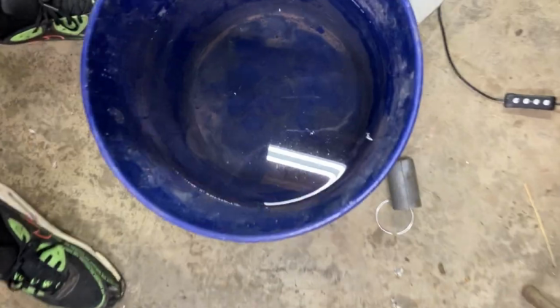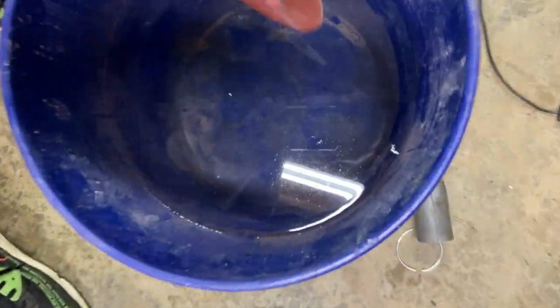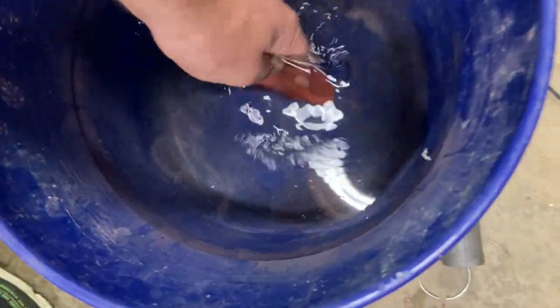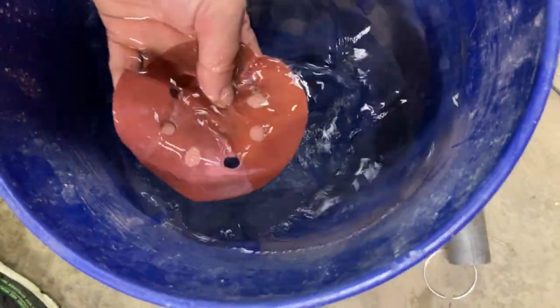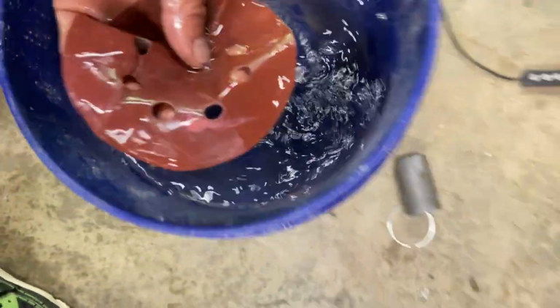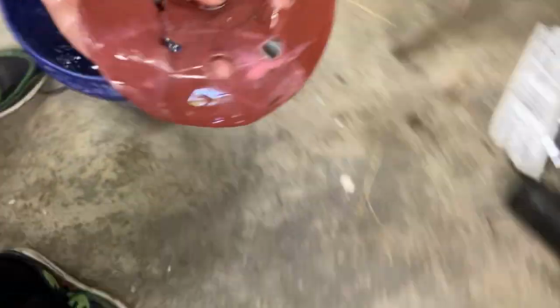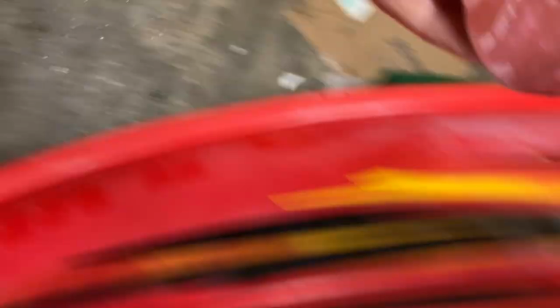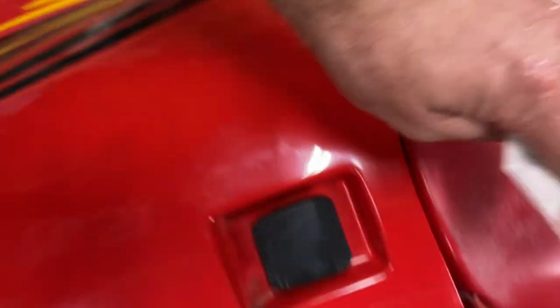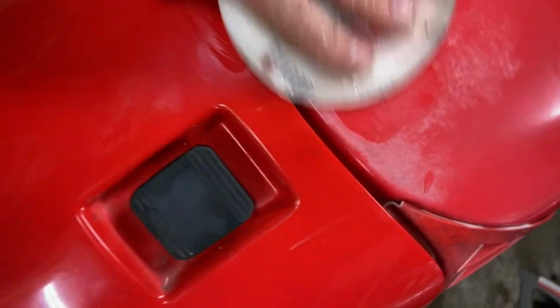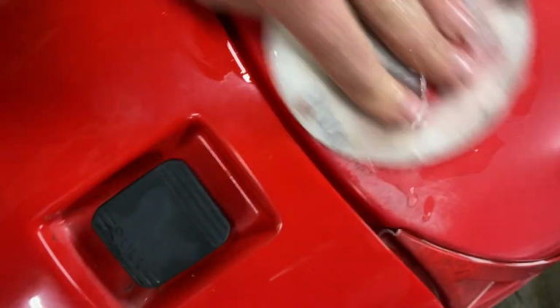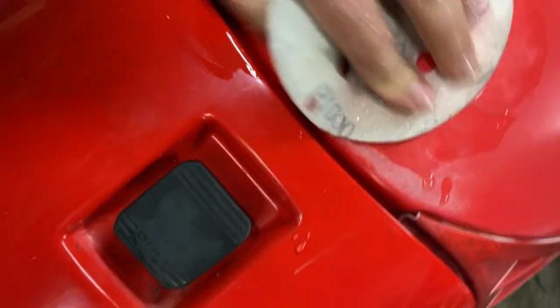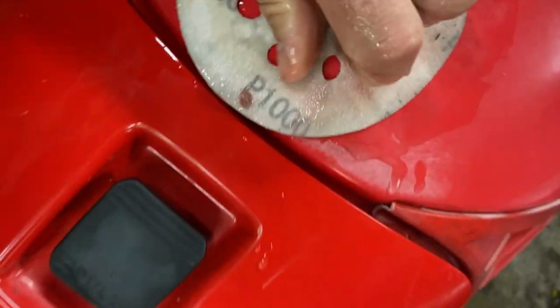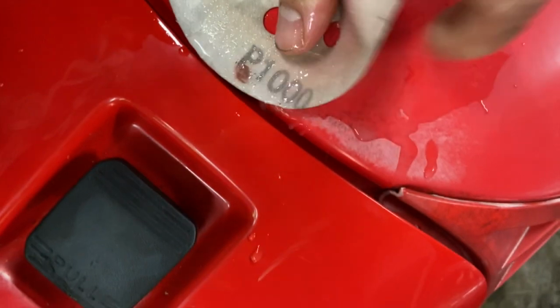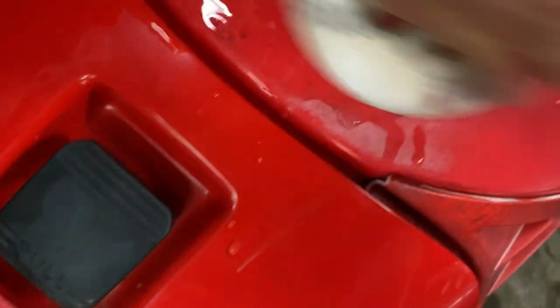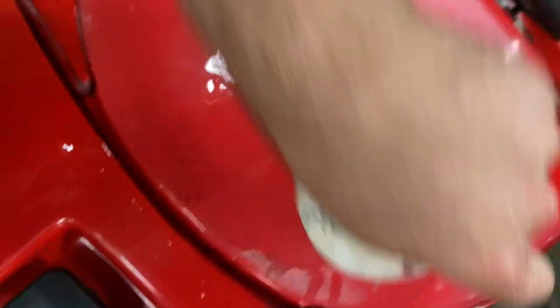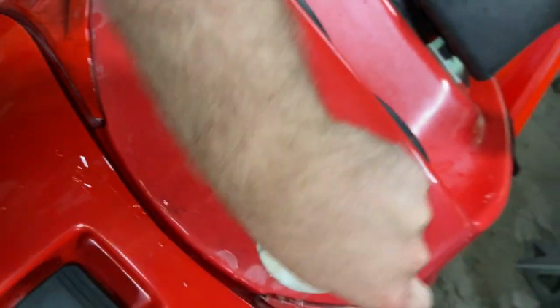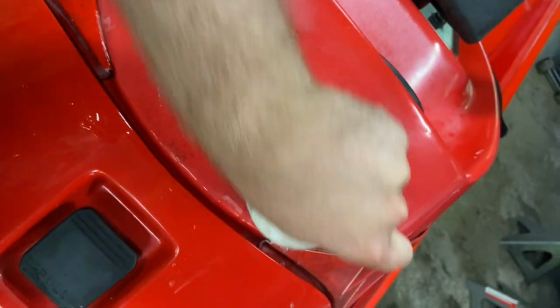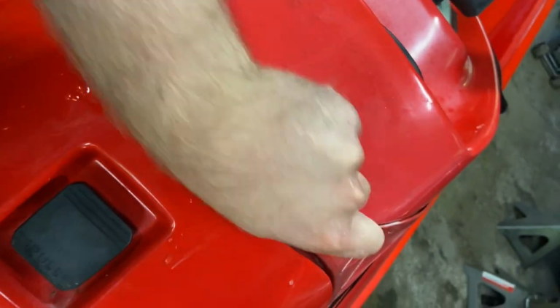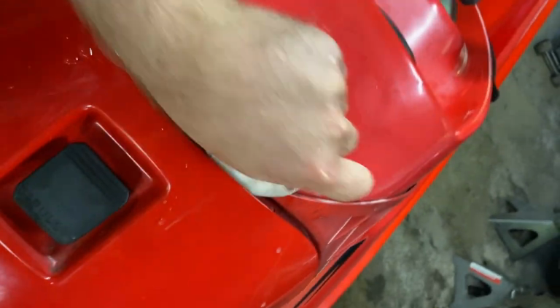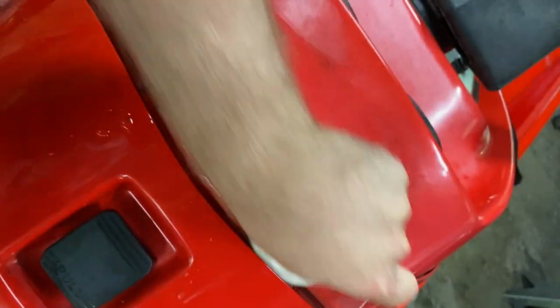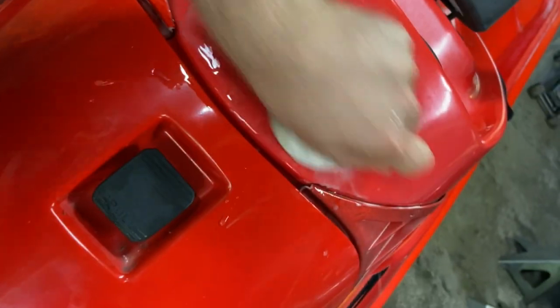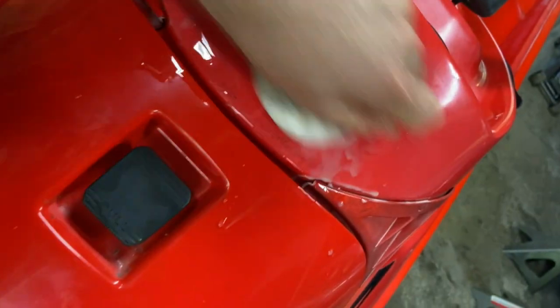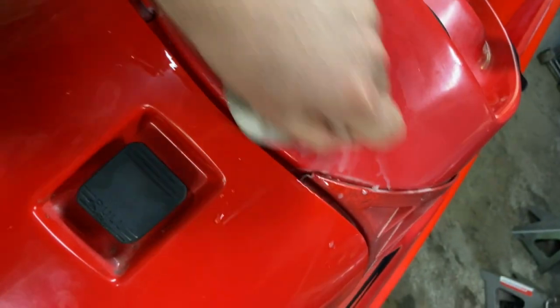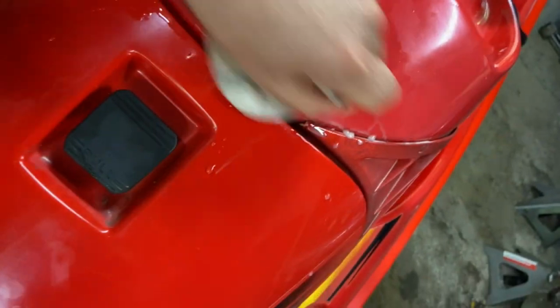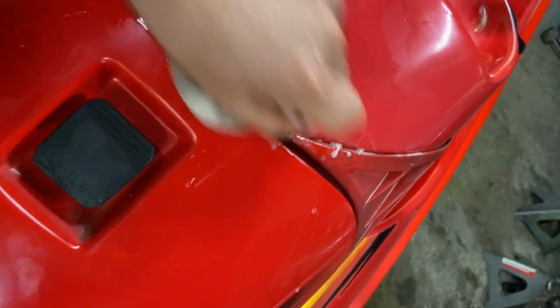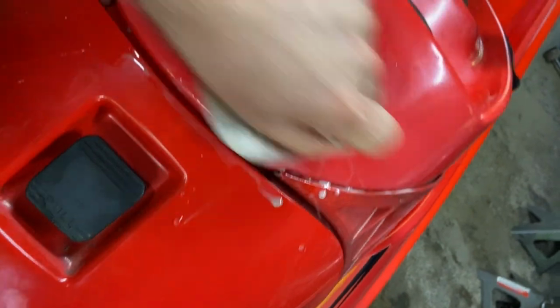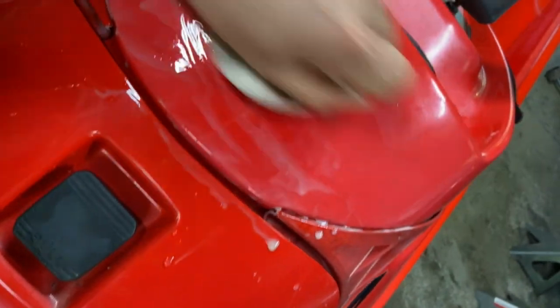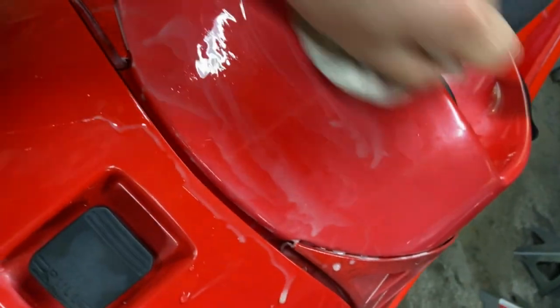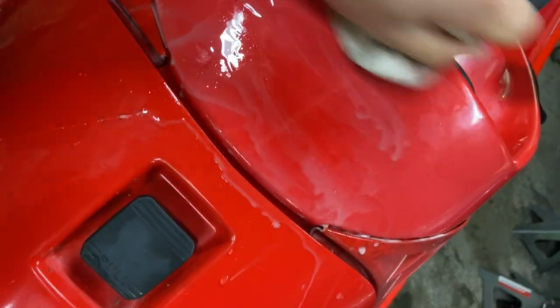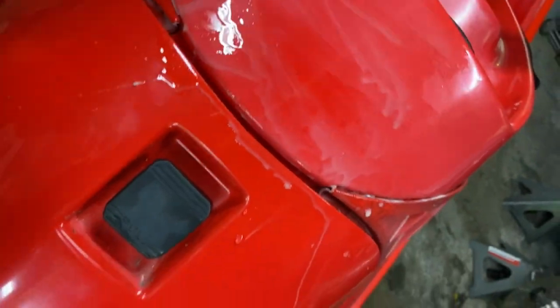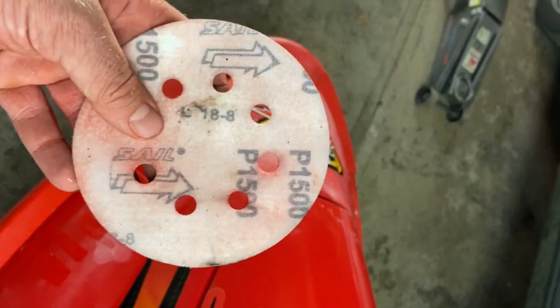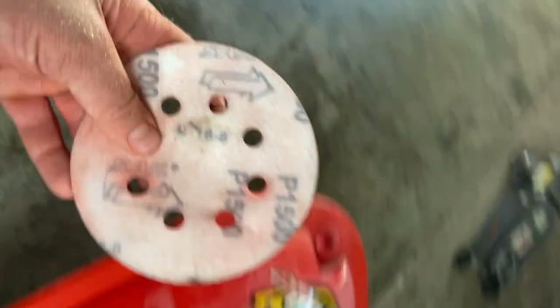You can use this method where you dump it in a bucket or just get a spray bottle and spray it onto the jet ski that you're wet sanding — either way works, the whole idea is just to make it wet. You know it's working because you're going to see the color come off onto the sandpaper. That's the paint coming right off along with the oxidation.